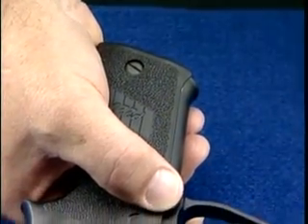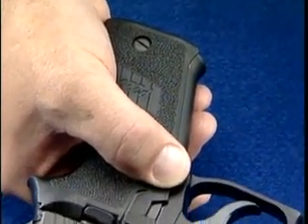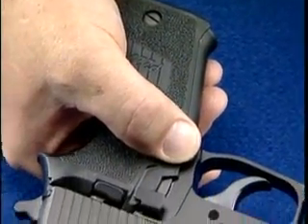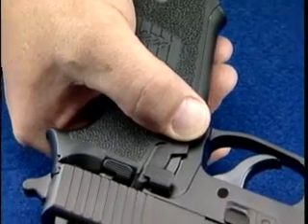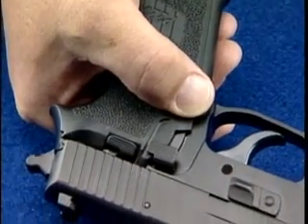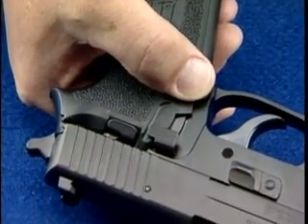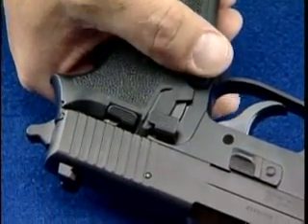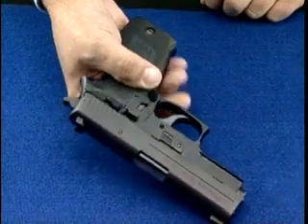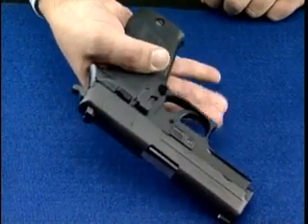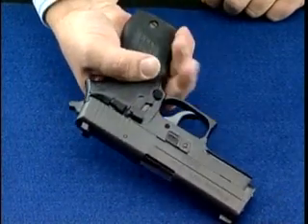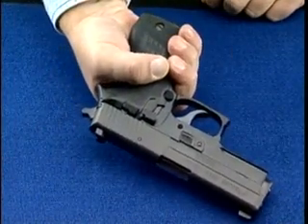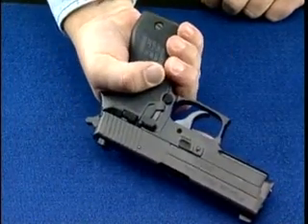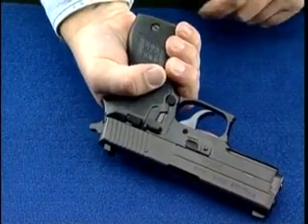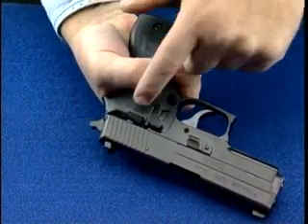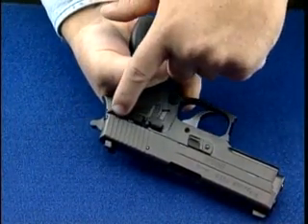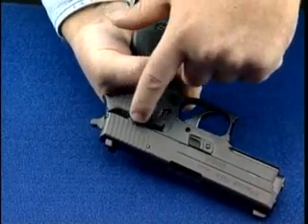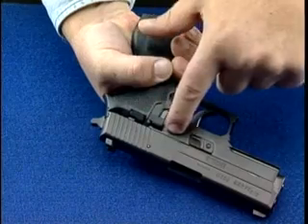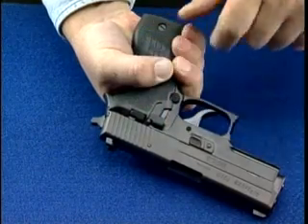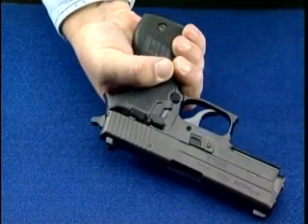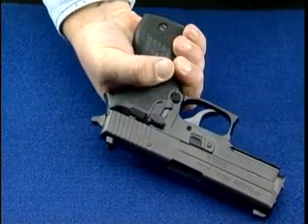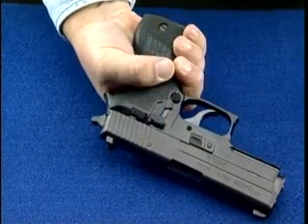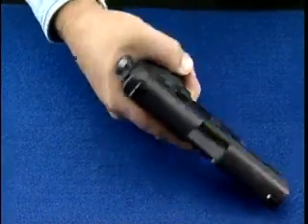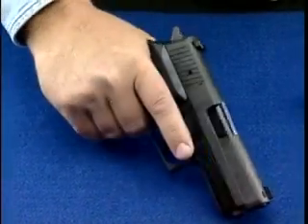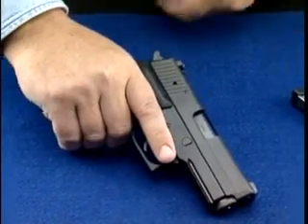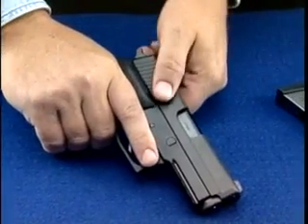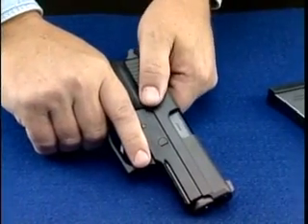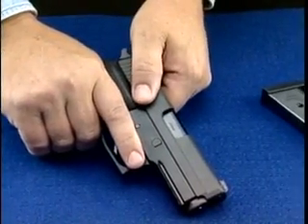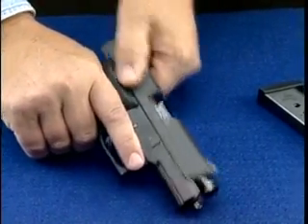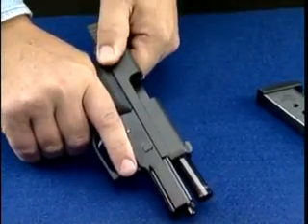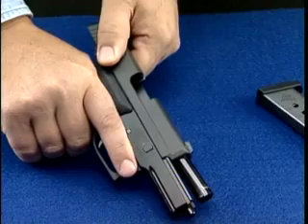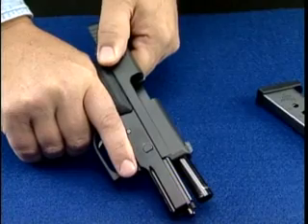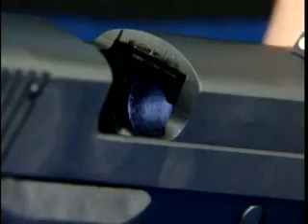Next, firmly grasp the grip in one hand, locate and release the thumb safety. Some models do not have this safety. Now pull or rack the slide firmly back to eject the cartridge.